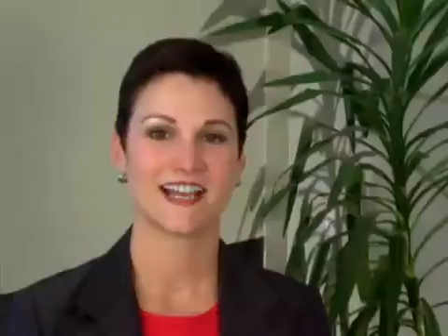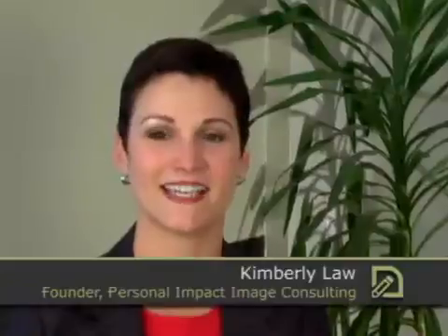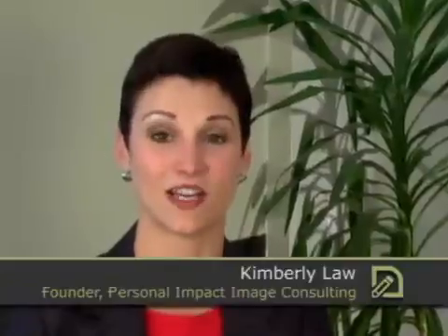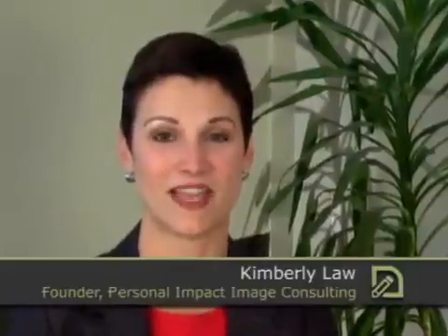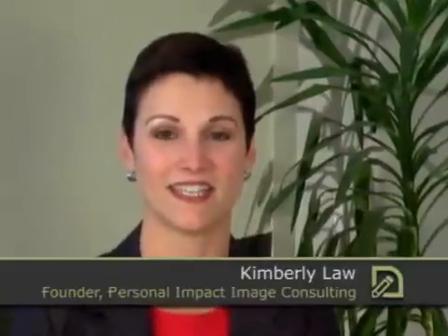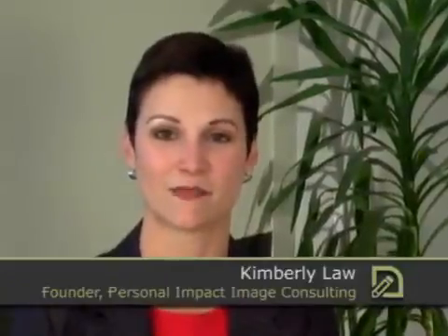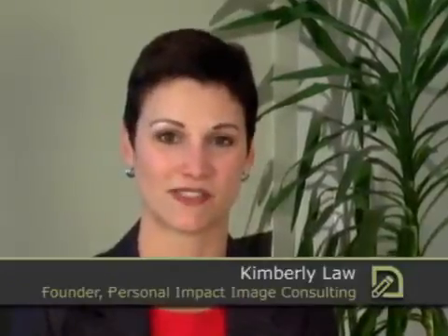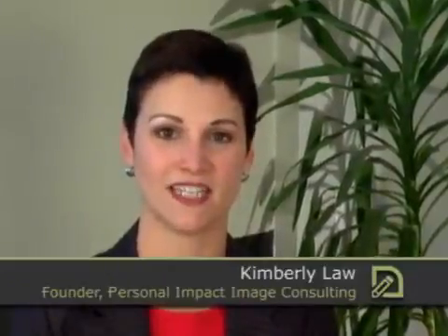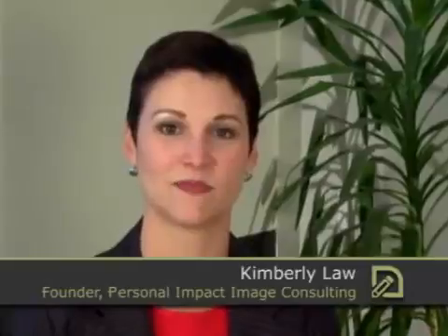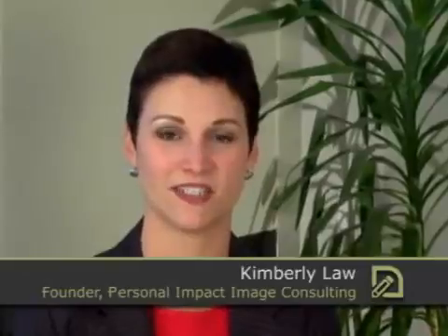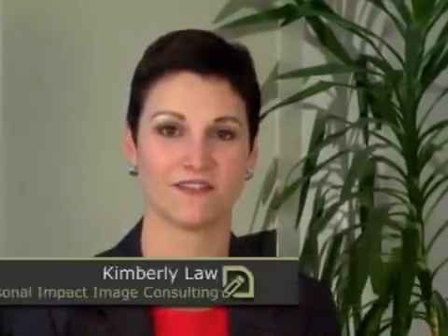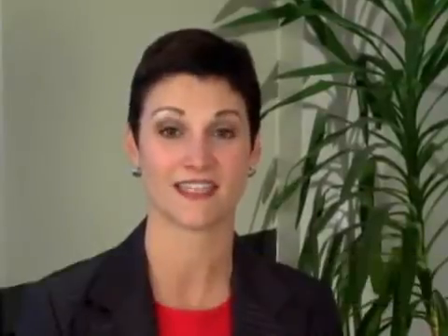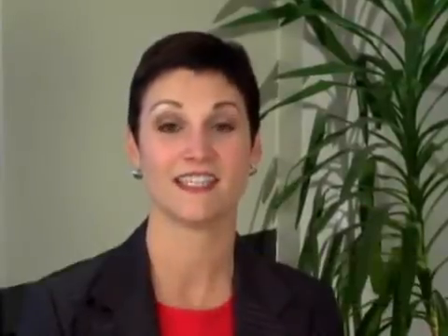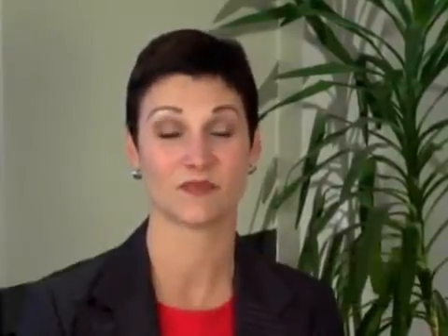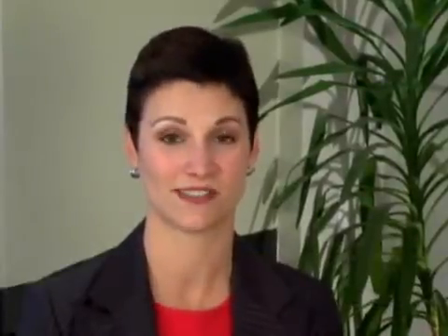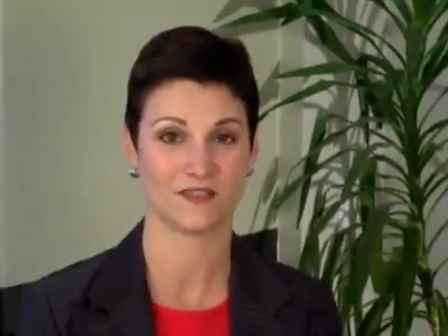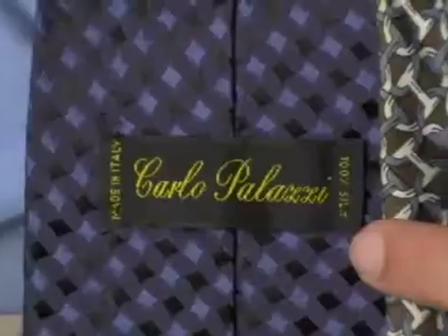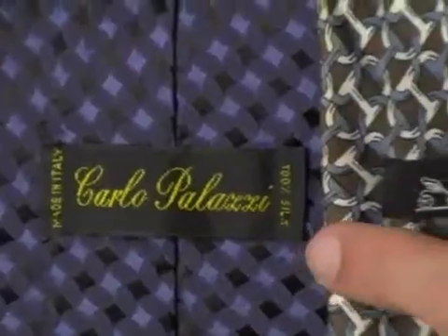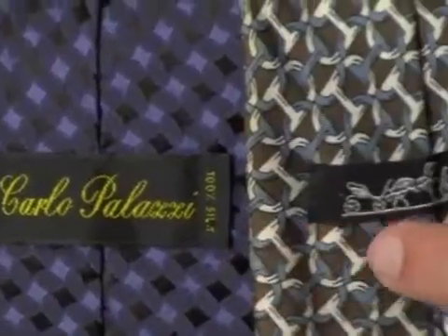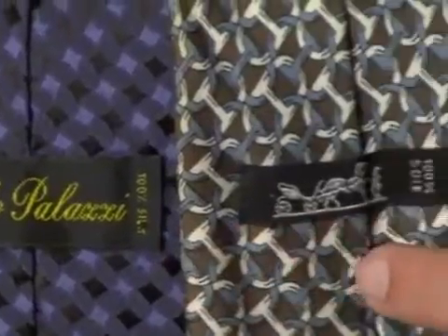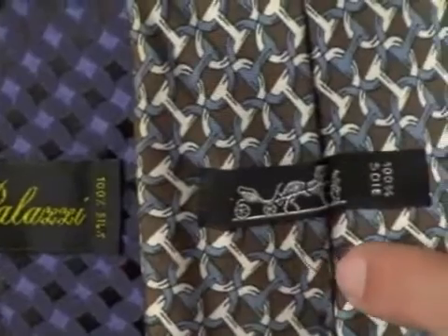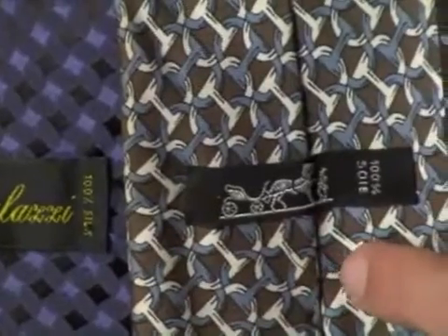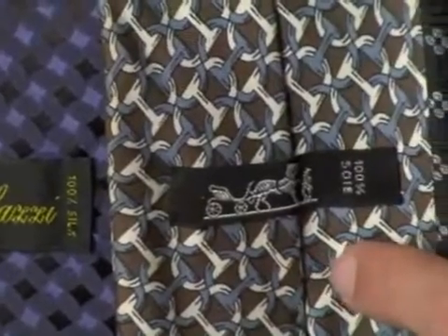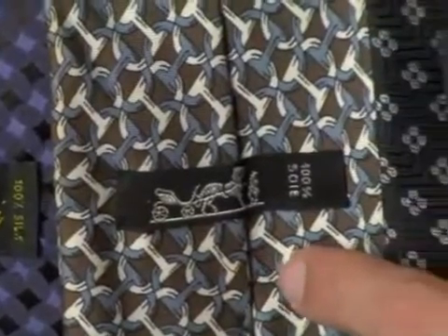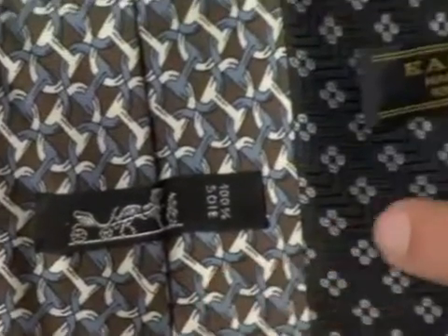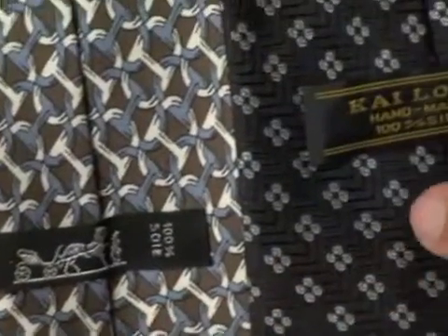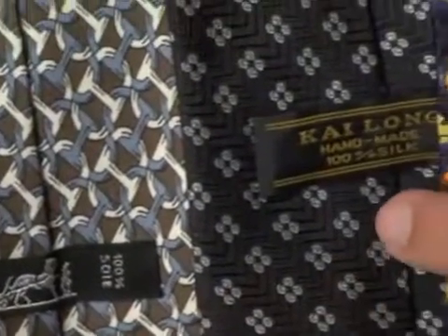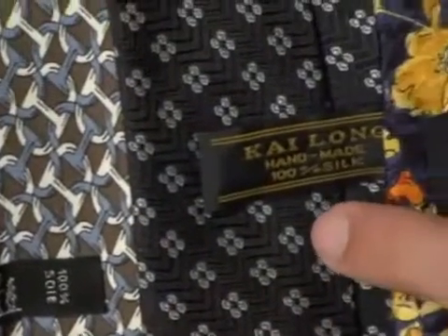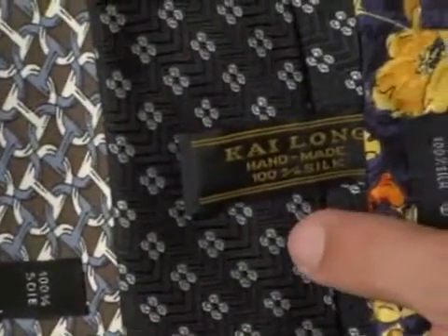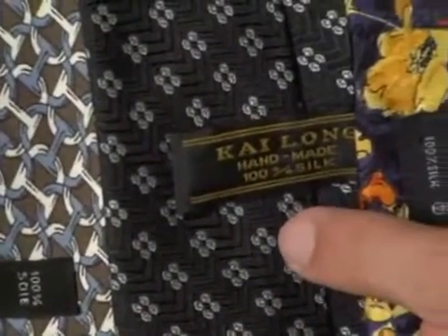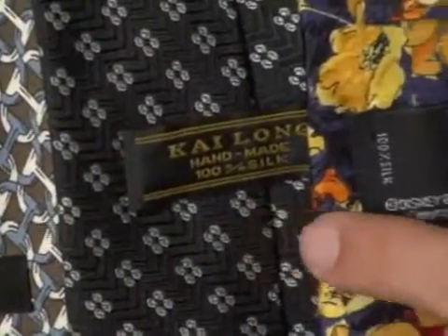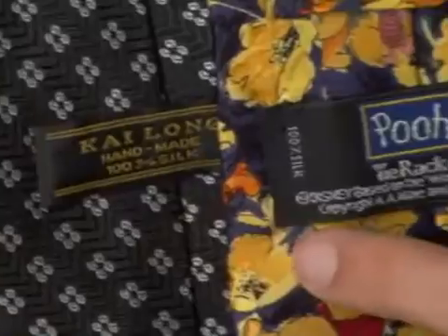Ties can say a lot about a man. They can tell us about his personality, his position in life, and his sense of personal style. Ties come in a variety of different fabrics, but a good quality silk tie is considered the most luxurious and the most classic.